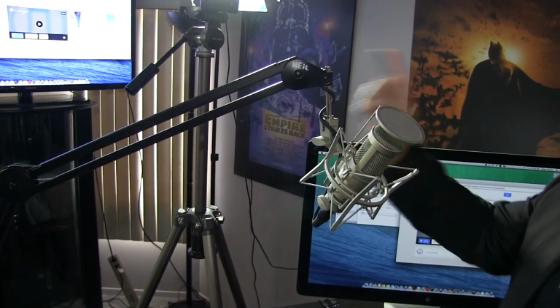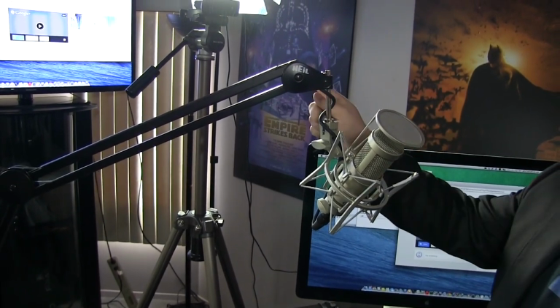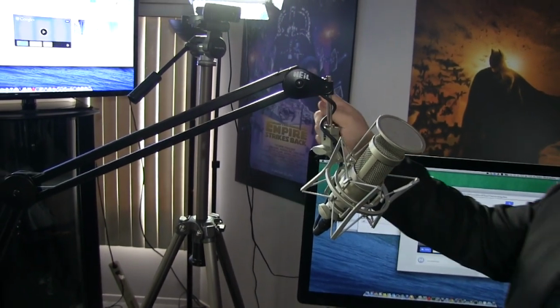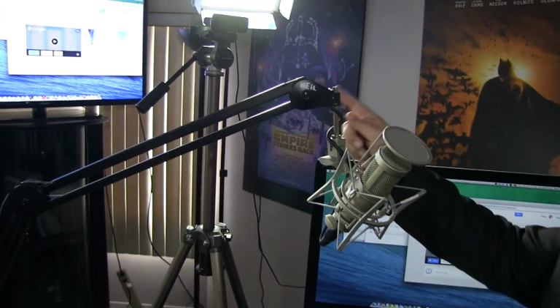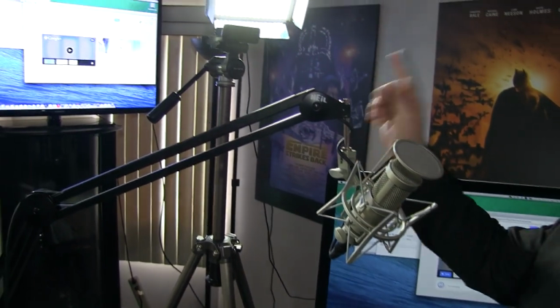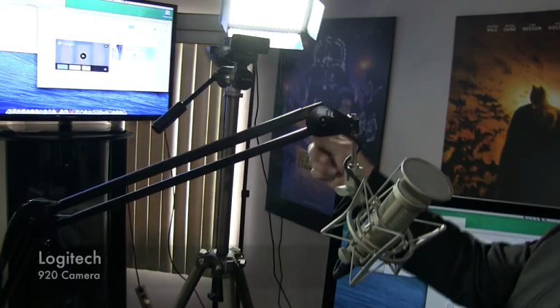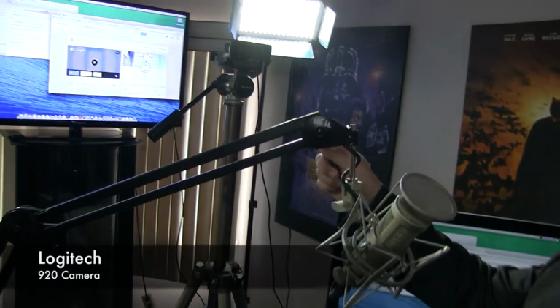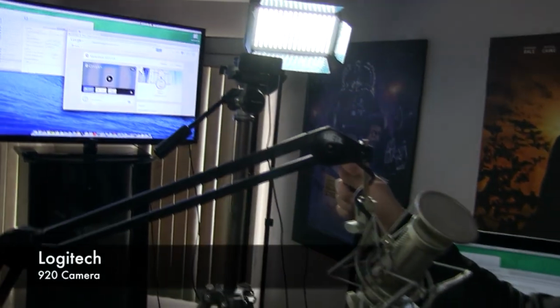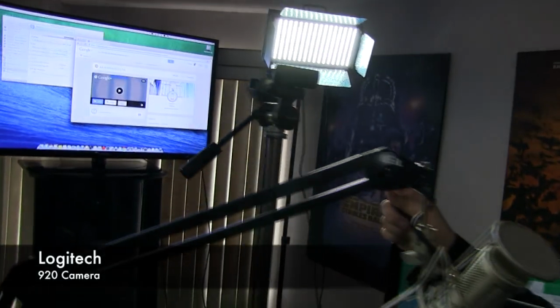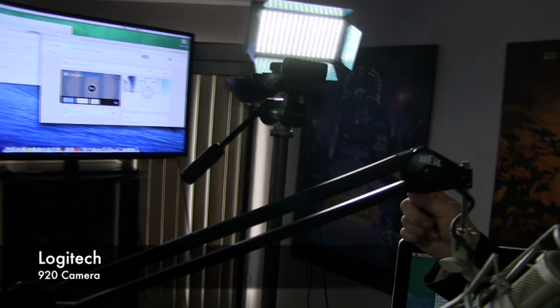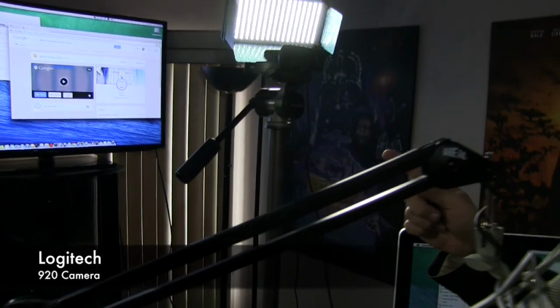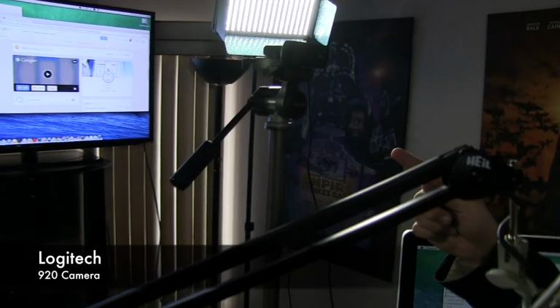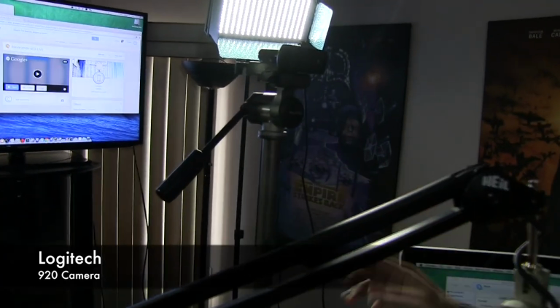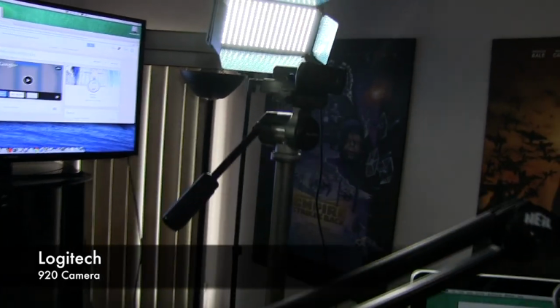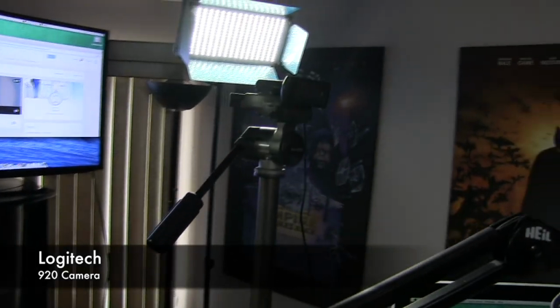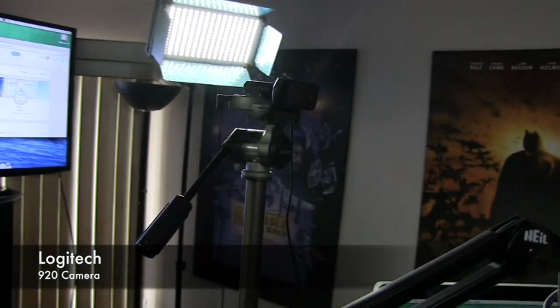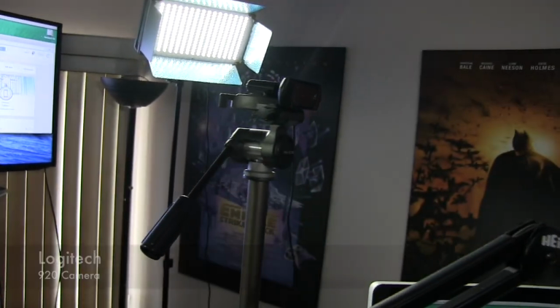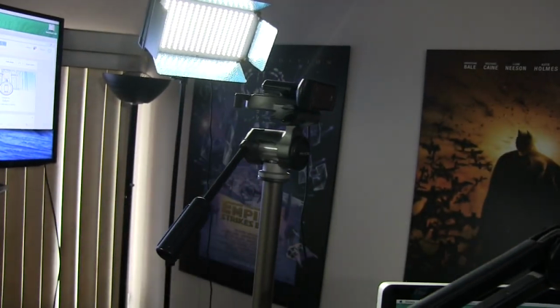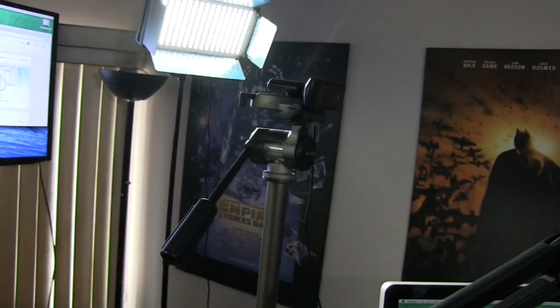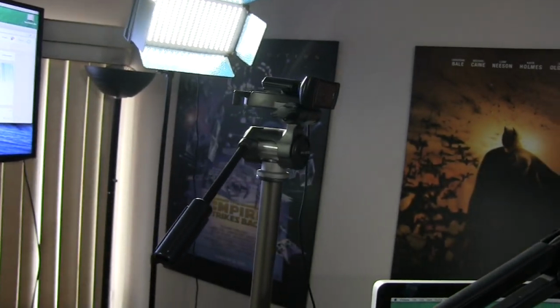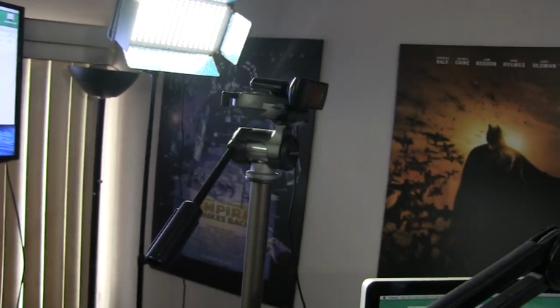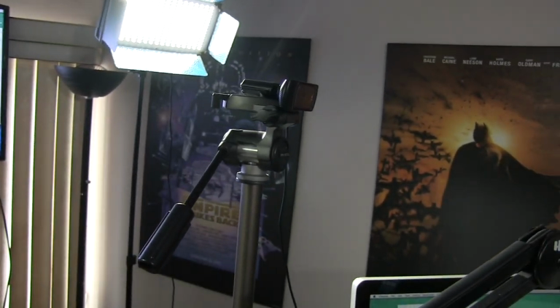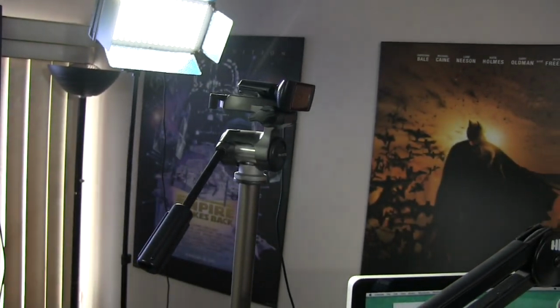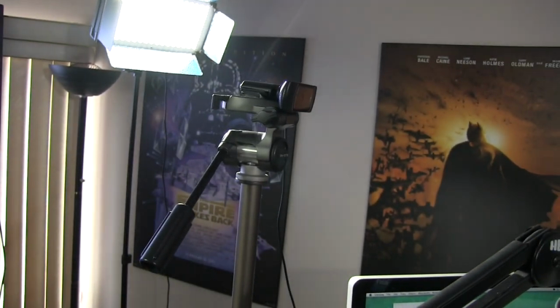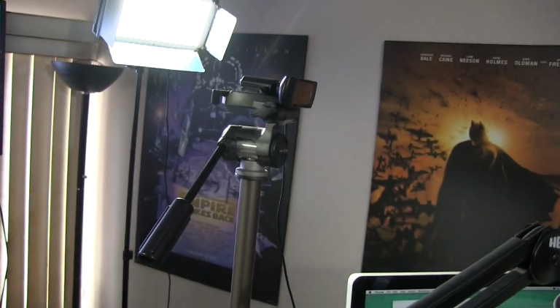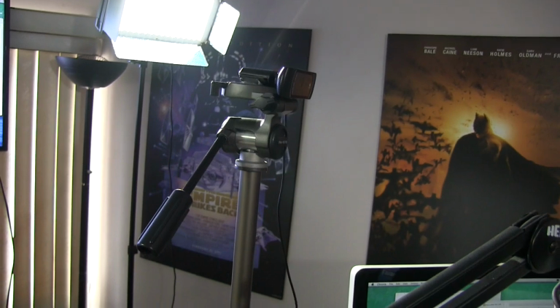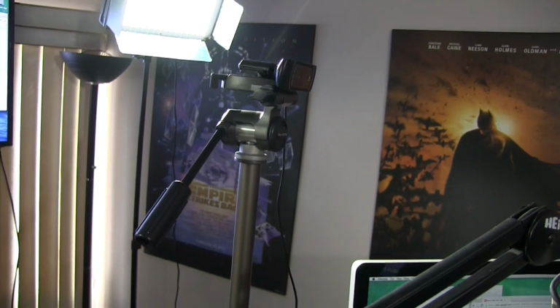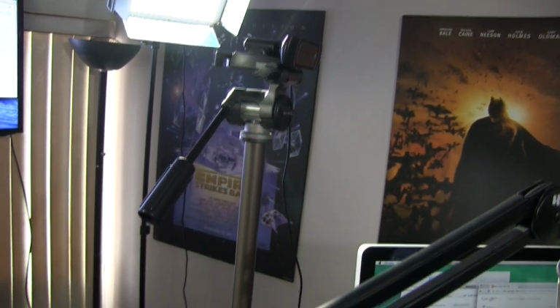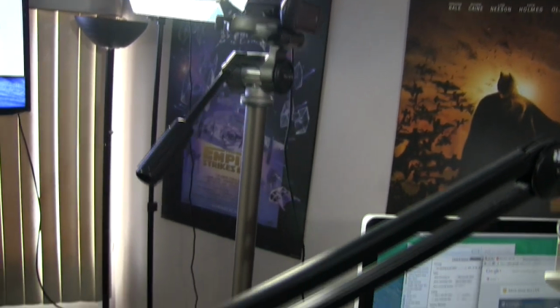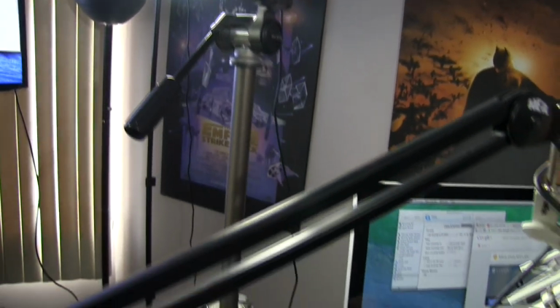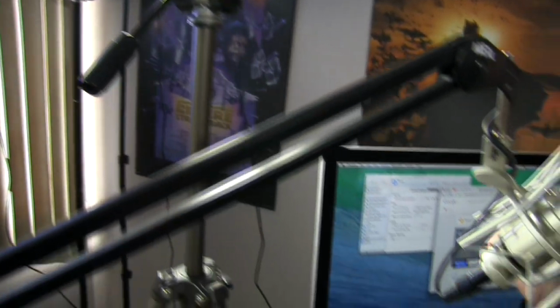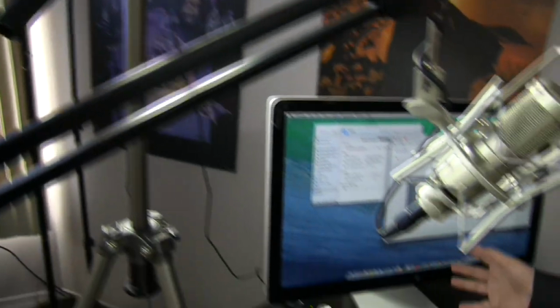Over here I have the same Logitech 920 camera that I've been using. It's on a tripod right now. I will be changing that in the near future — I'll tell you why in a few minutes.